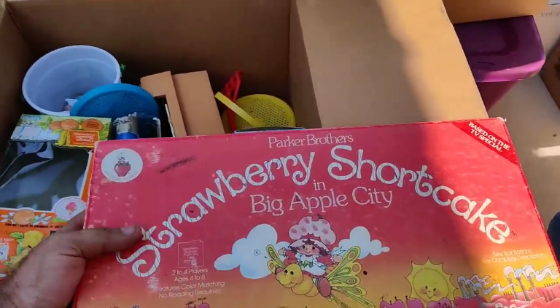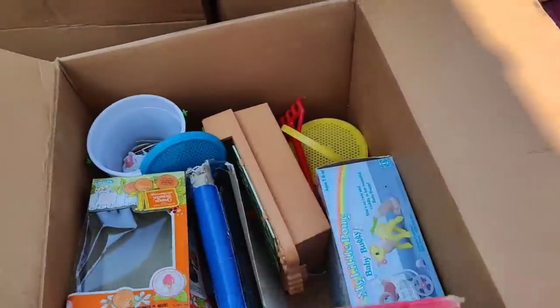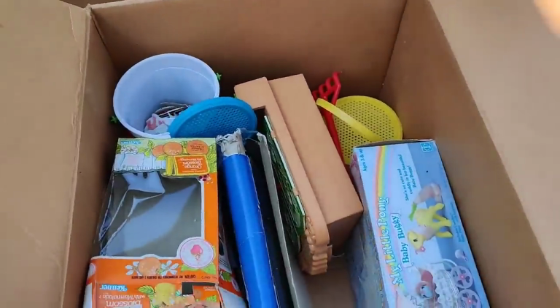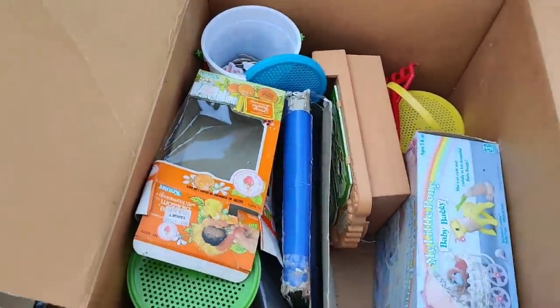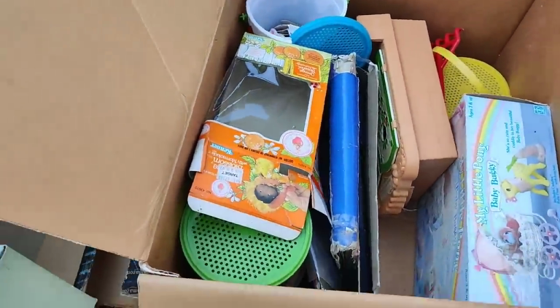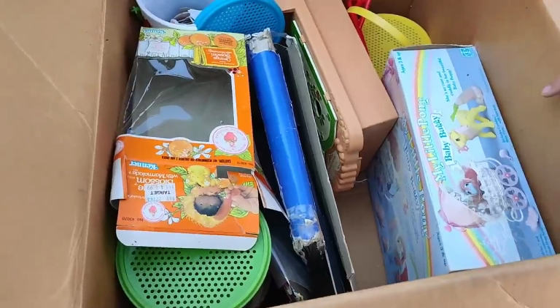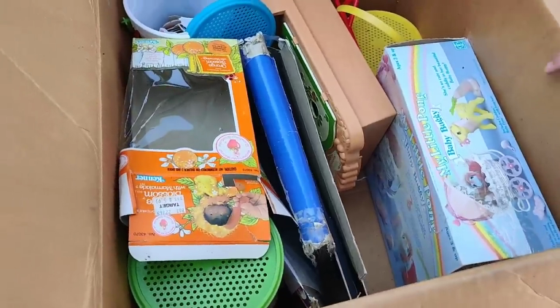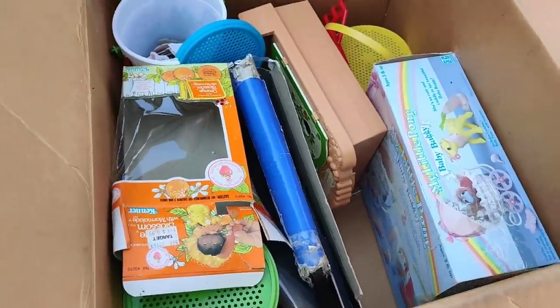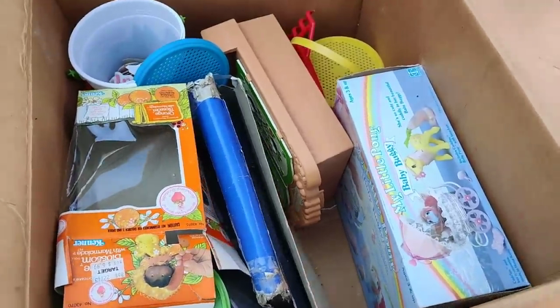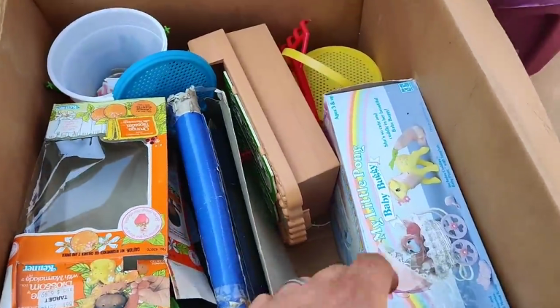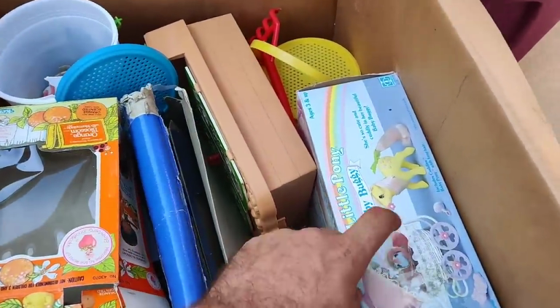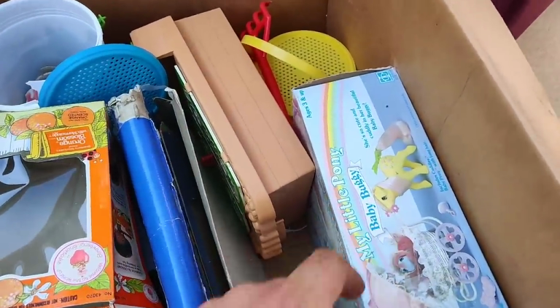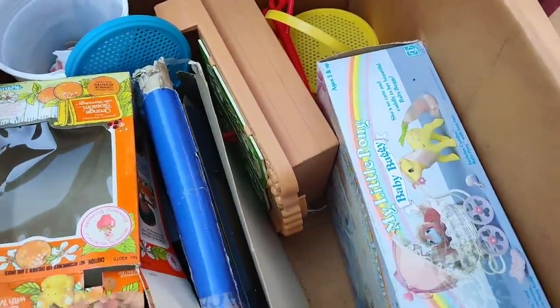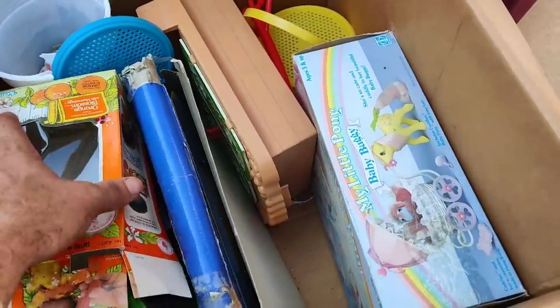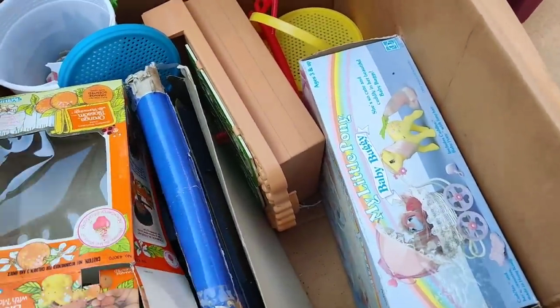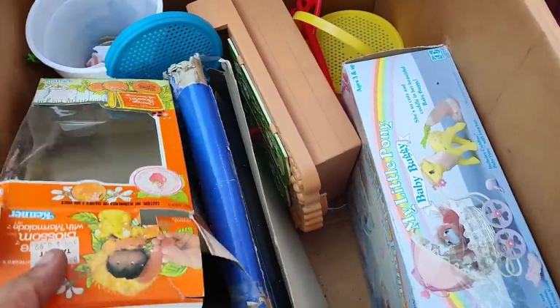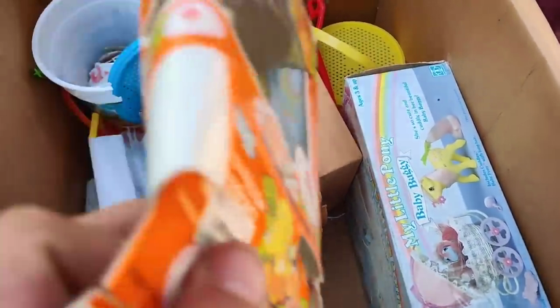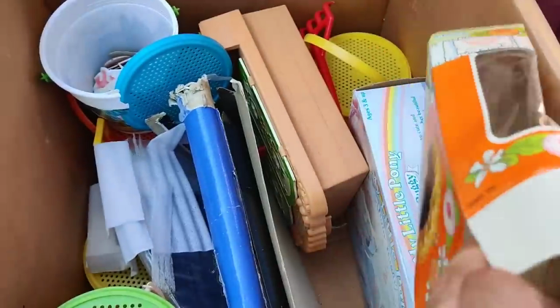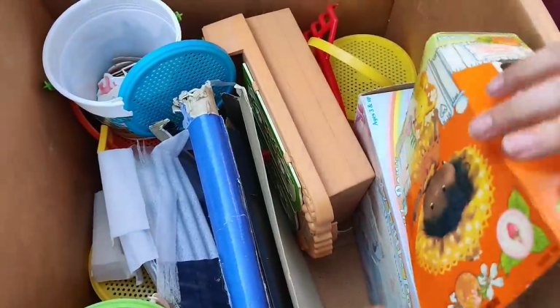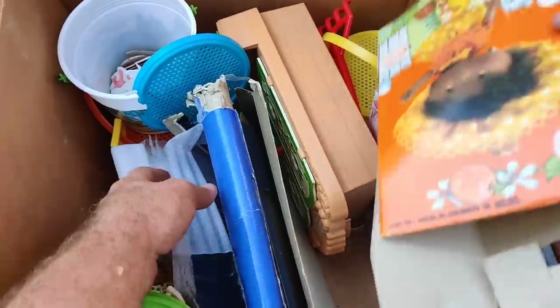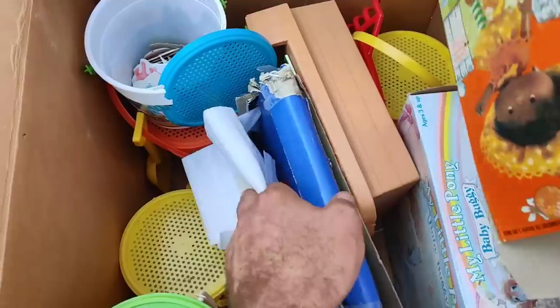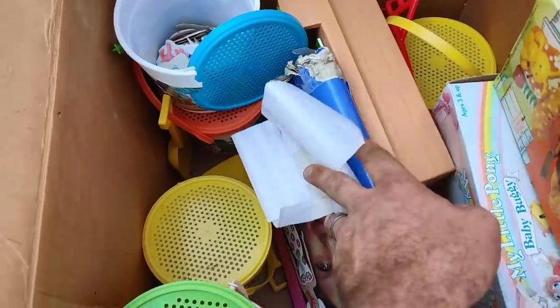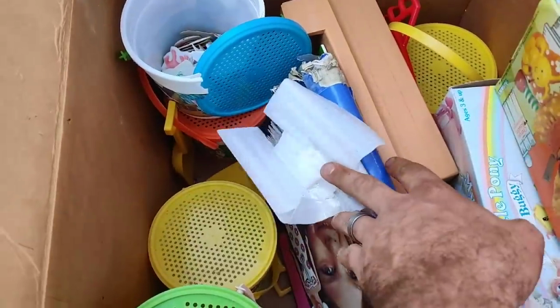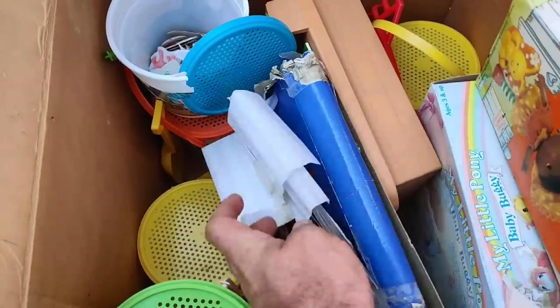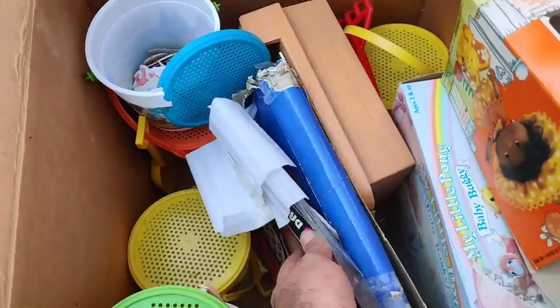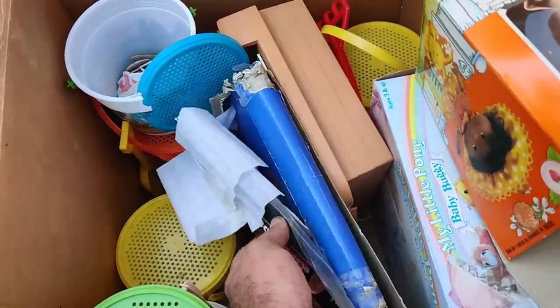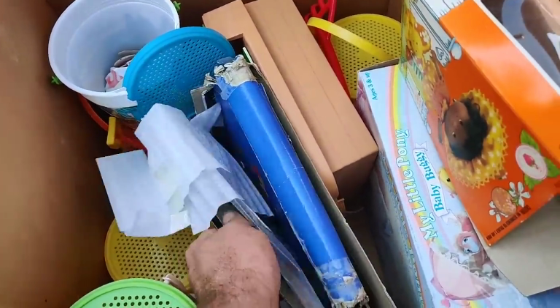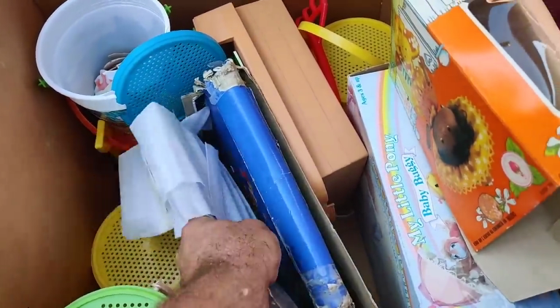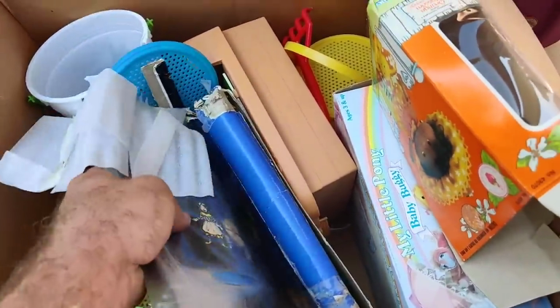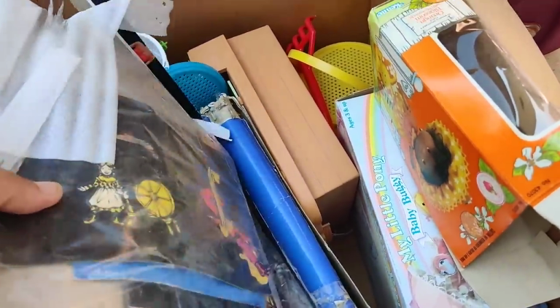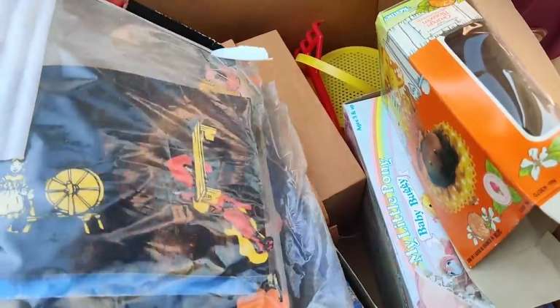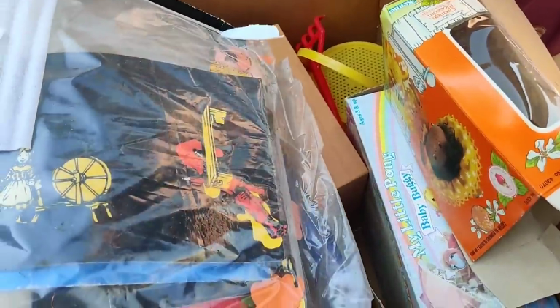What else we got - look, My Little Pony baby buggy, that's probably 80s as well. Orange Blossom is missing from her package.